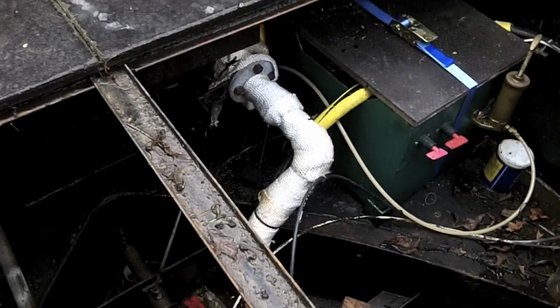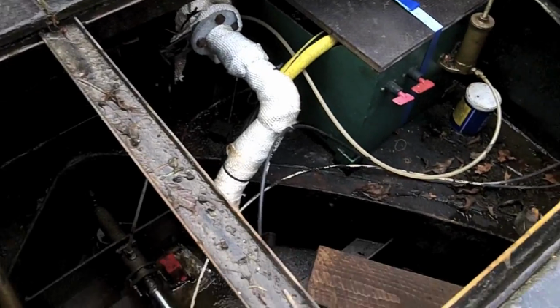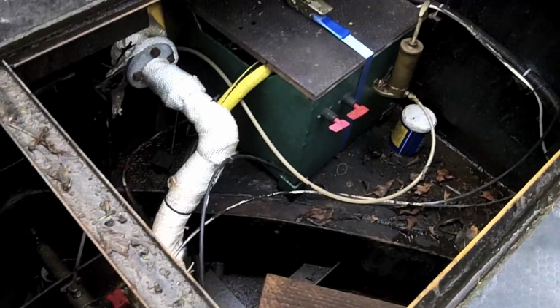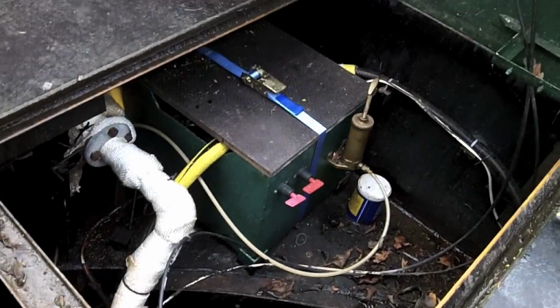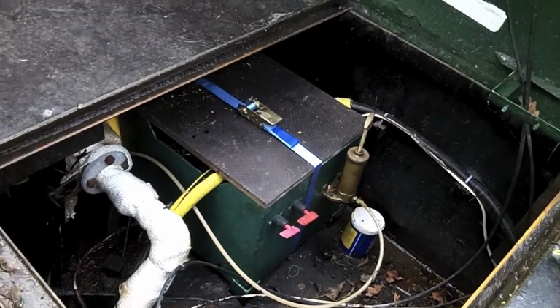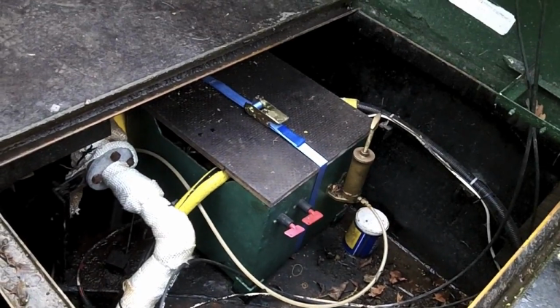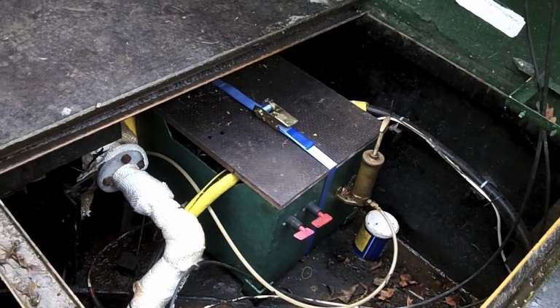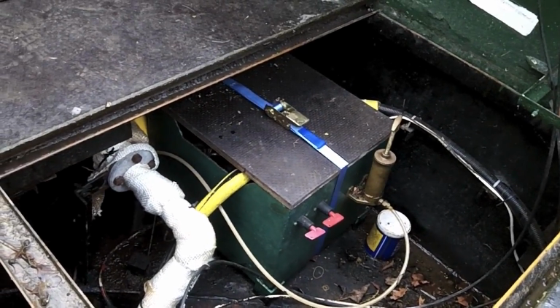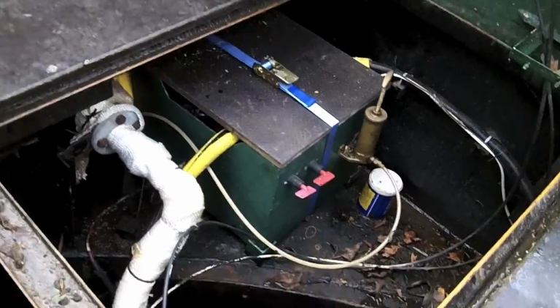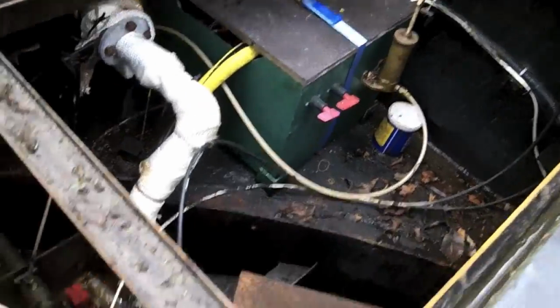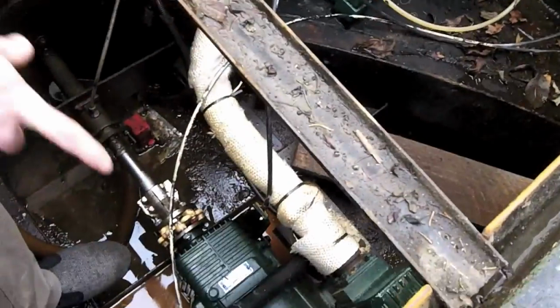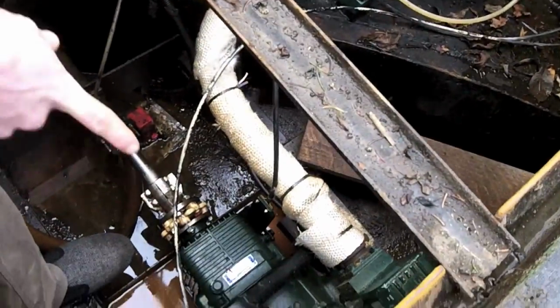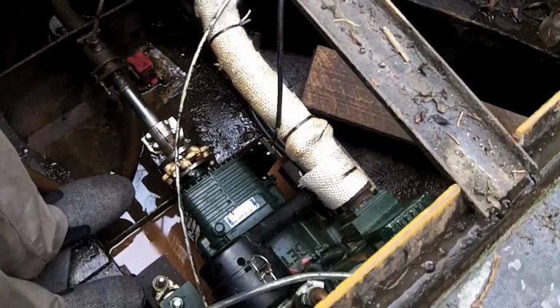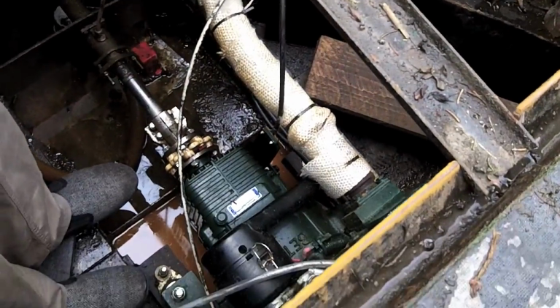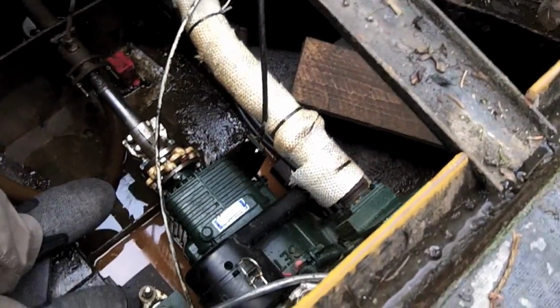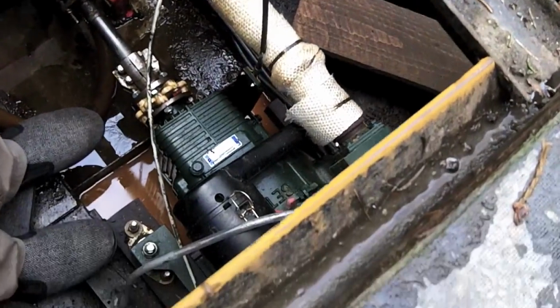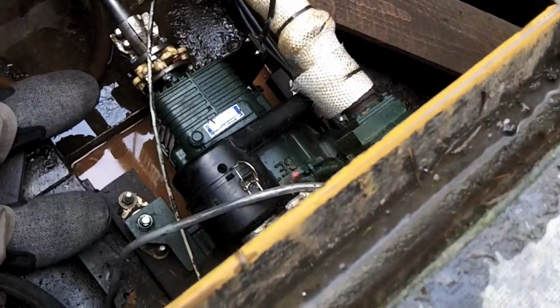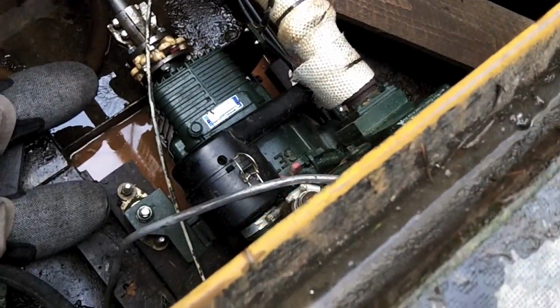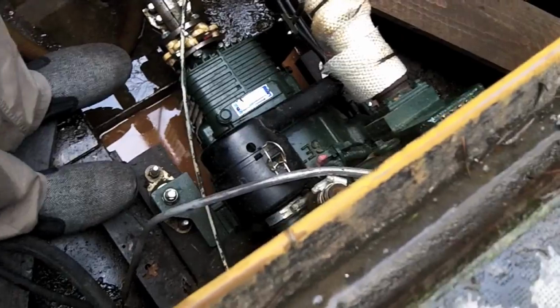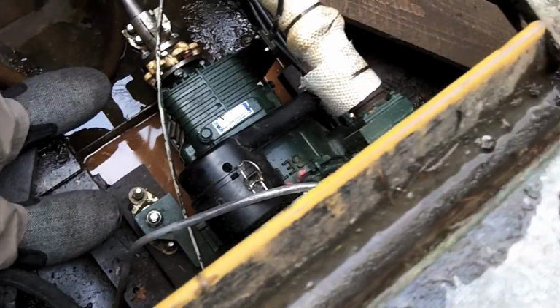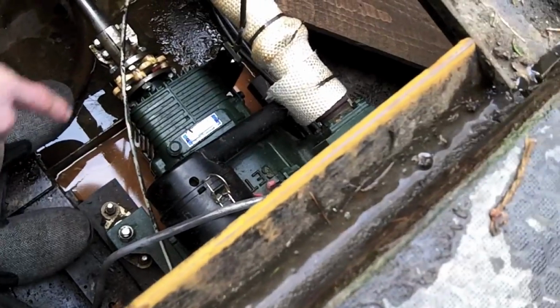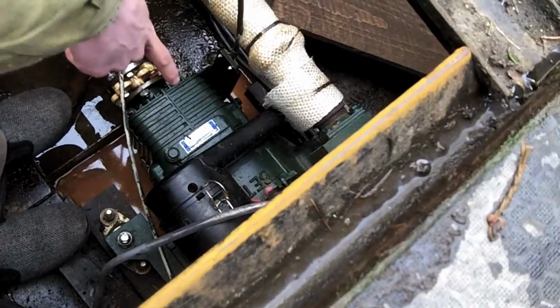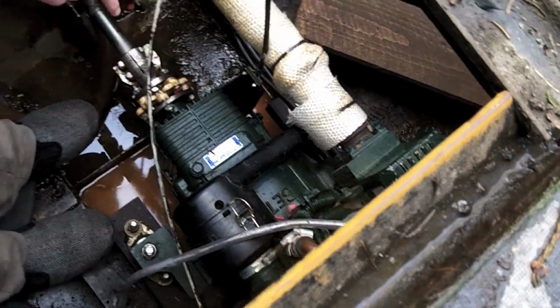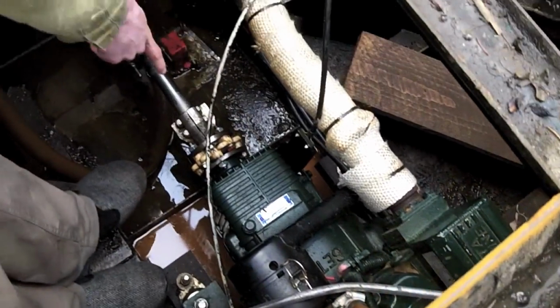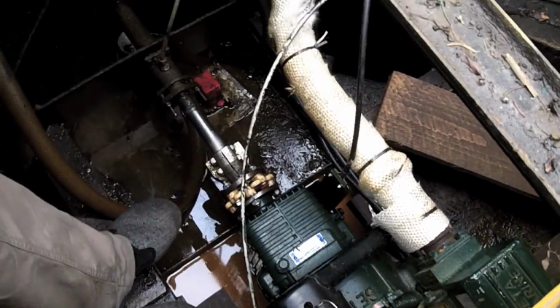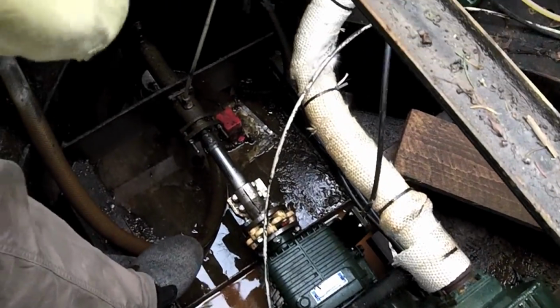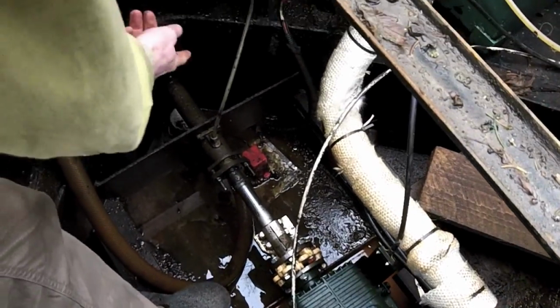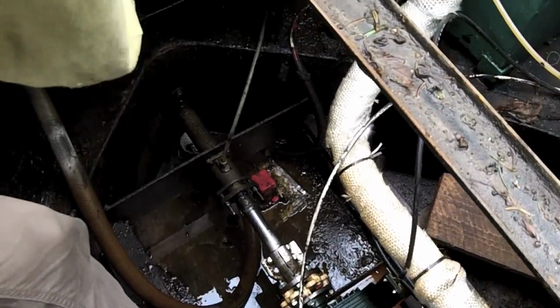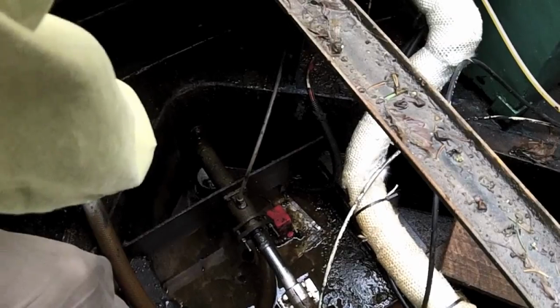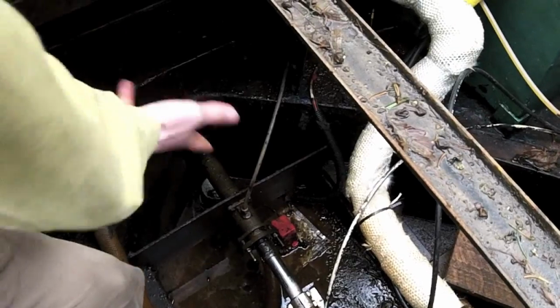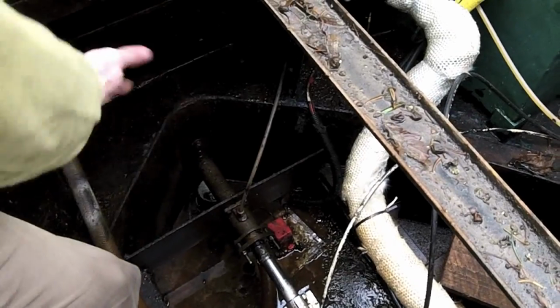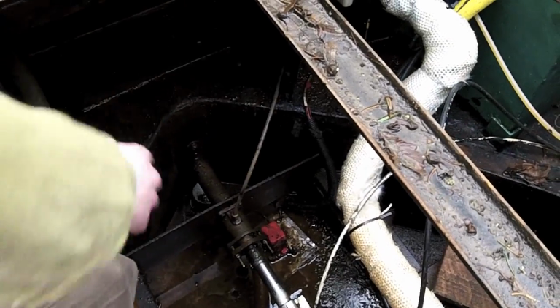The first and most obvious things: we've got just around here the engine itself — a big old Beta Marine 25. Then obviously coming out of here is the propeller shaft, and just at the back of that is obviously the propeller.